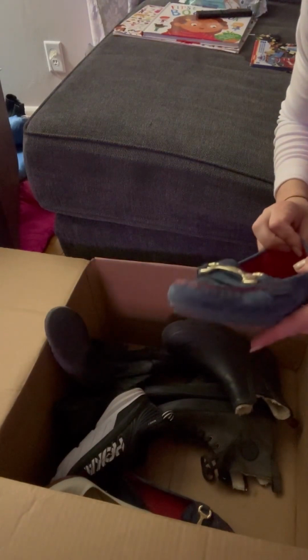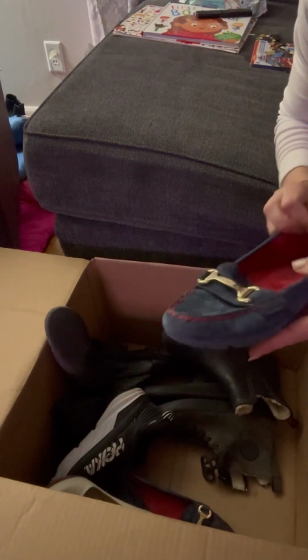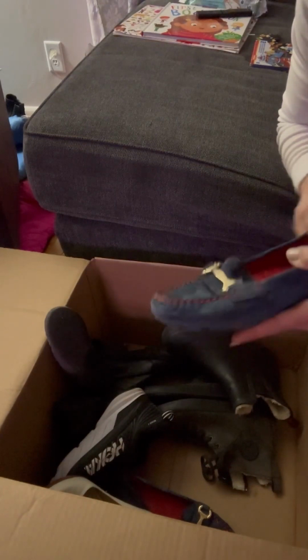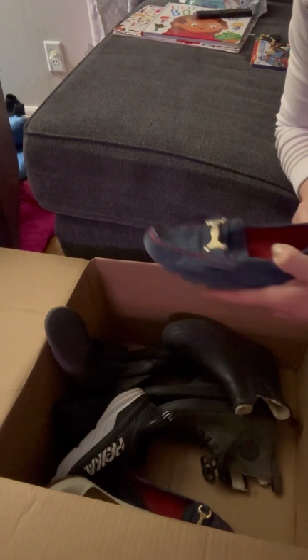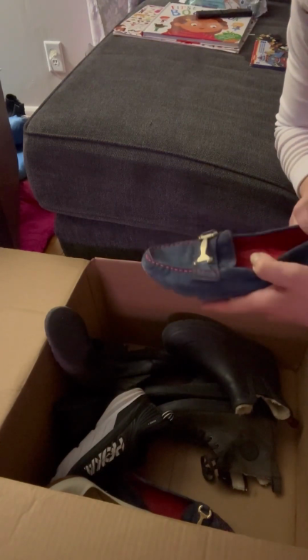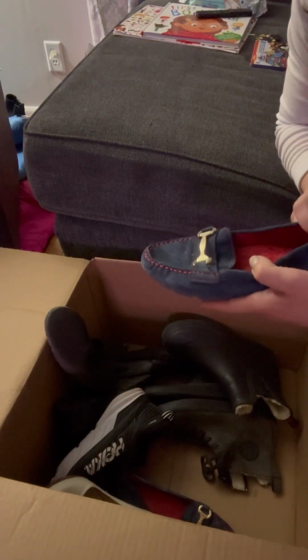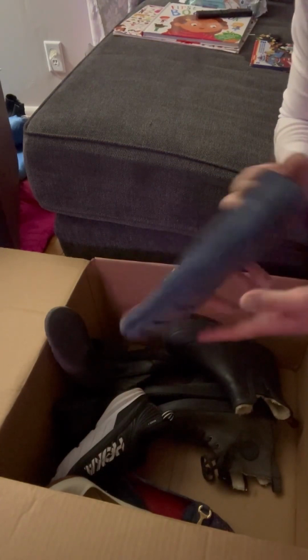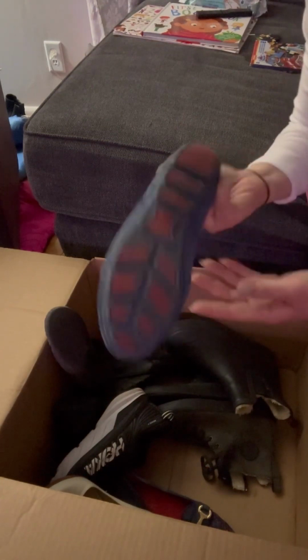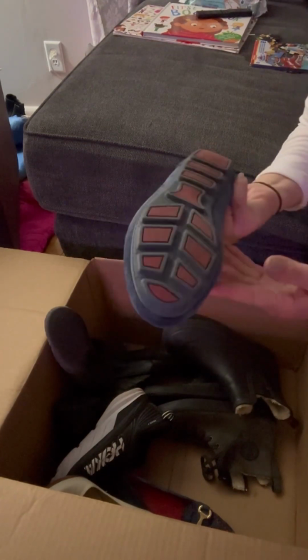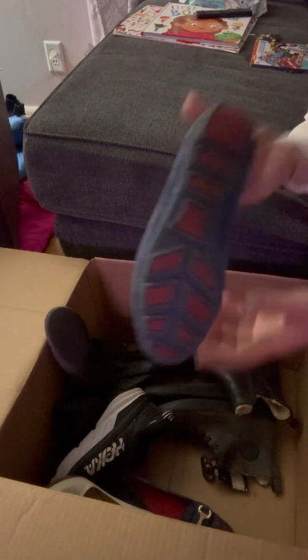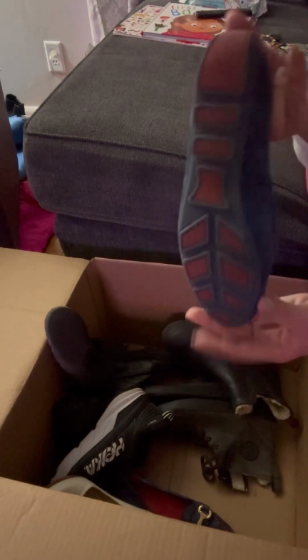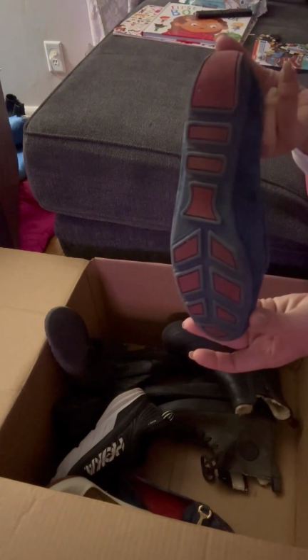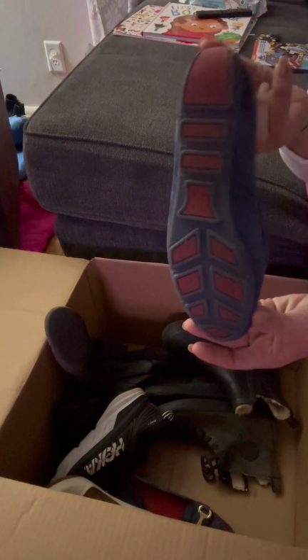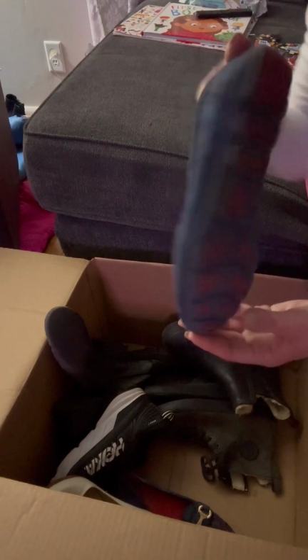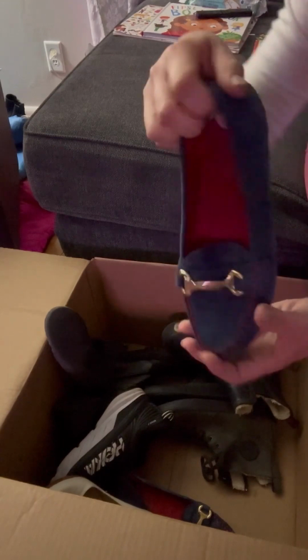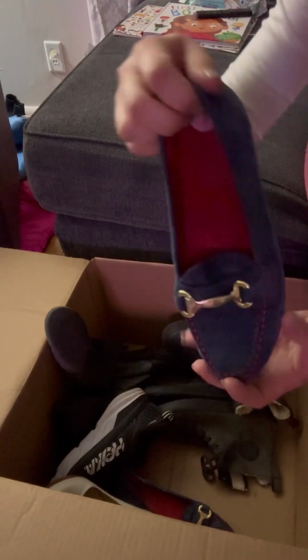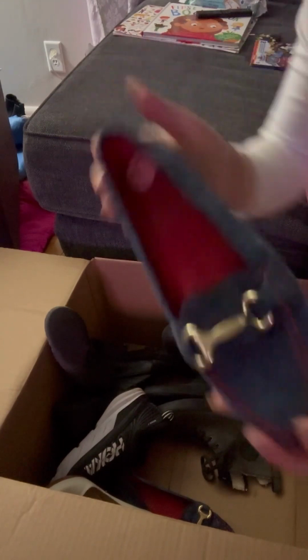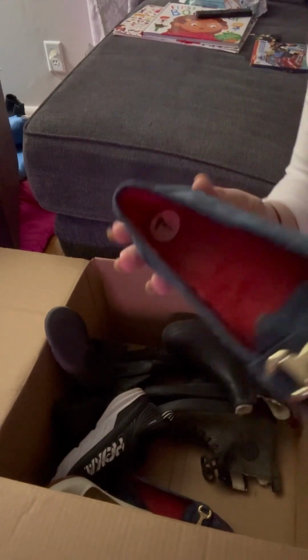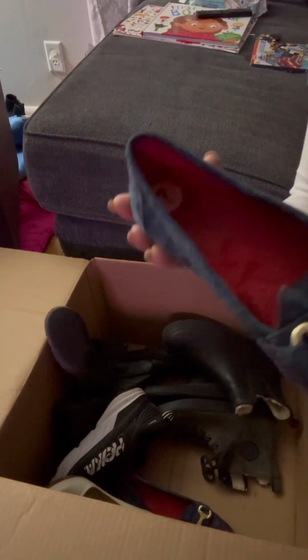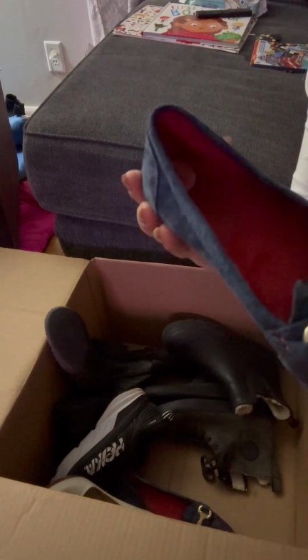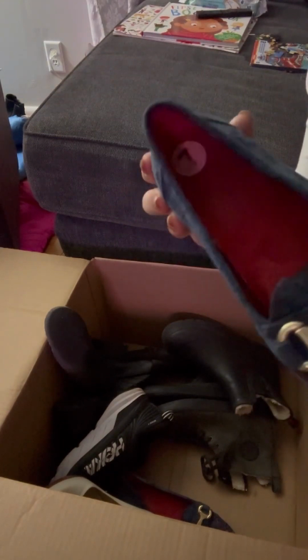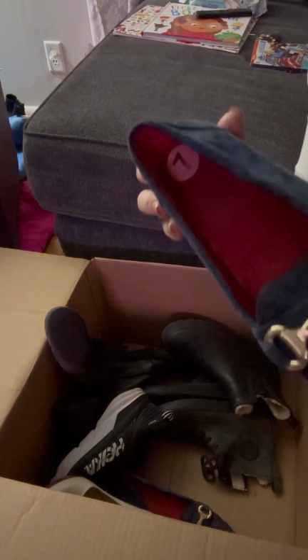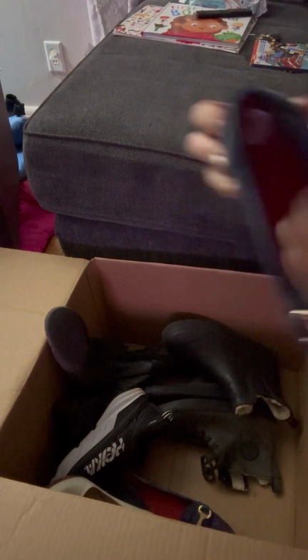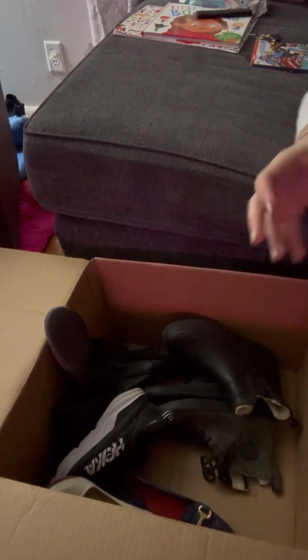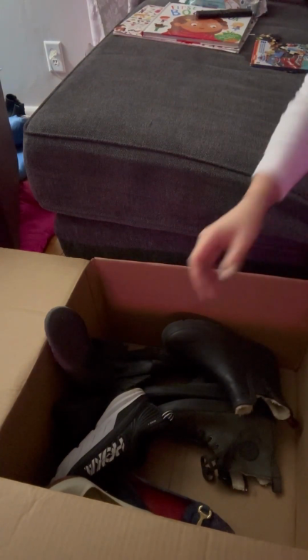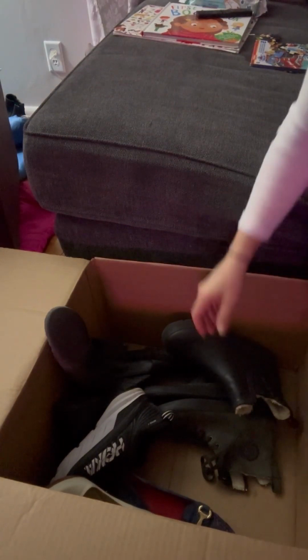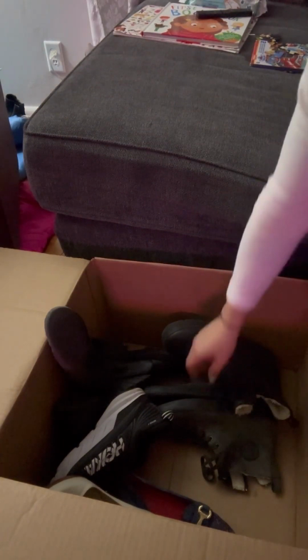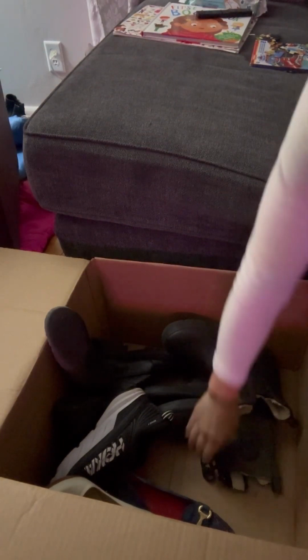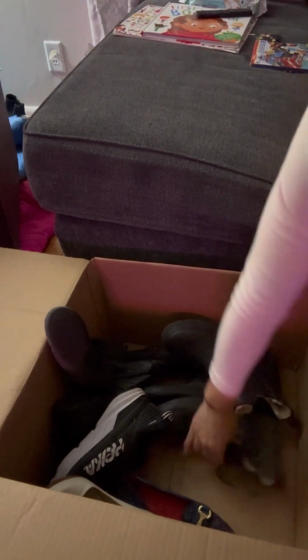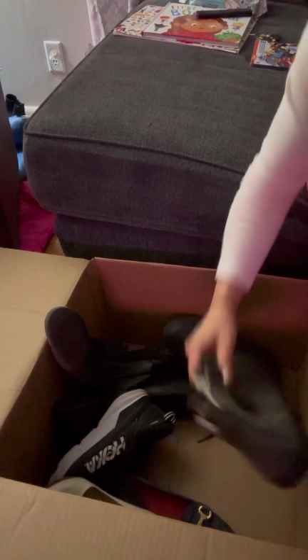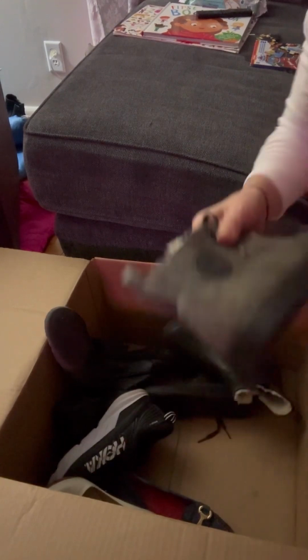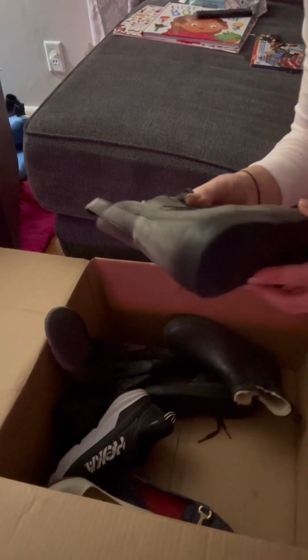I was definitely hoping for a better brand, but these are just Cynthia Raleigh suede moccasin slip-on shoes. They are a size 7 and they're in really good condition. So yeah, I think they'll do great.